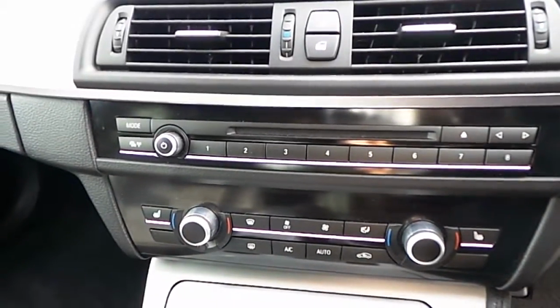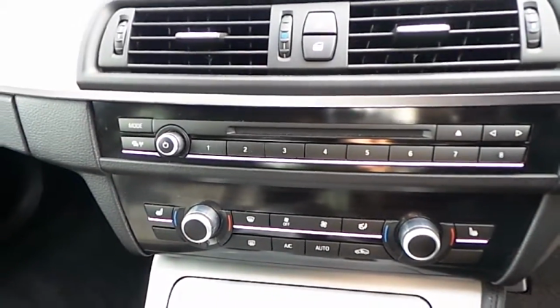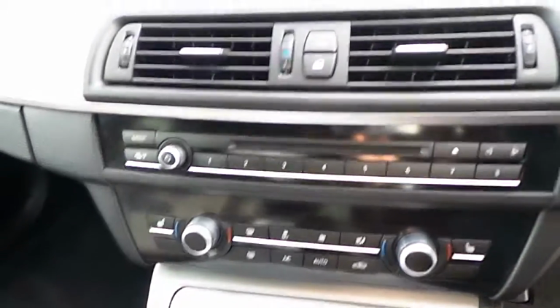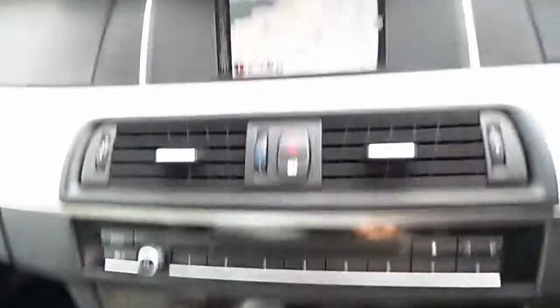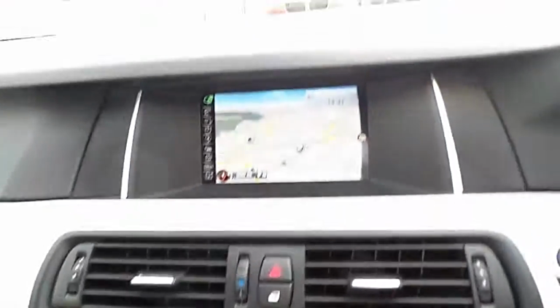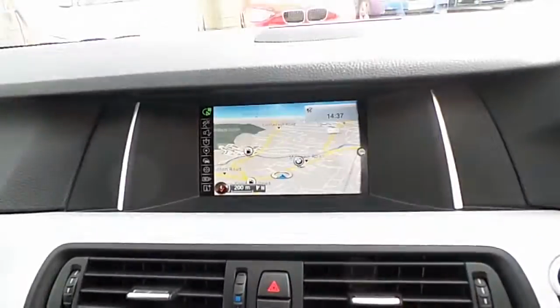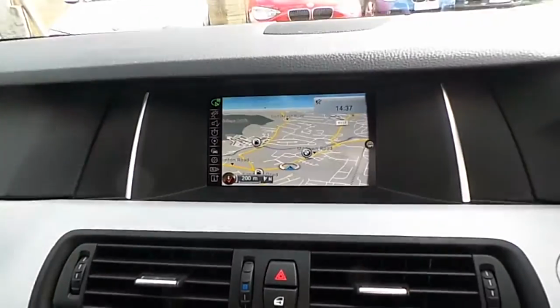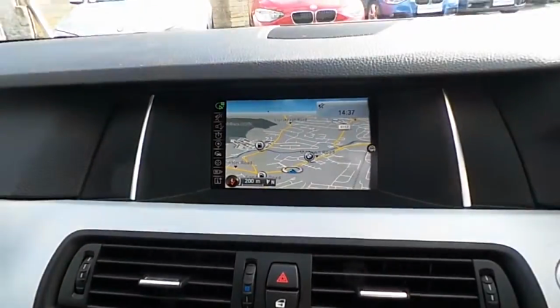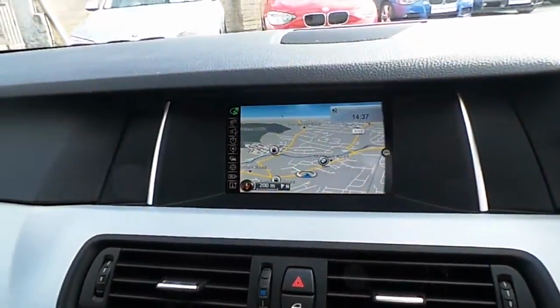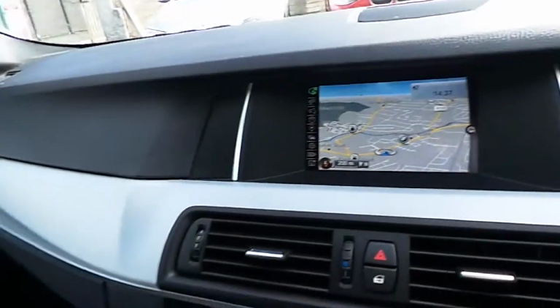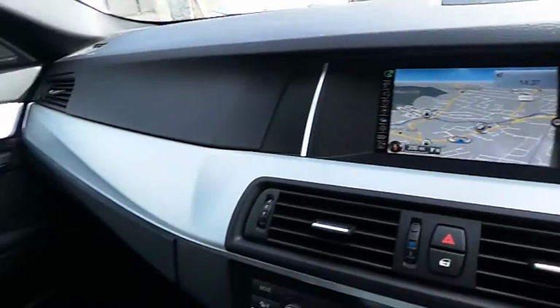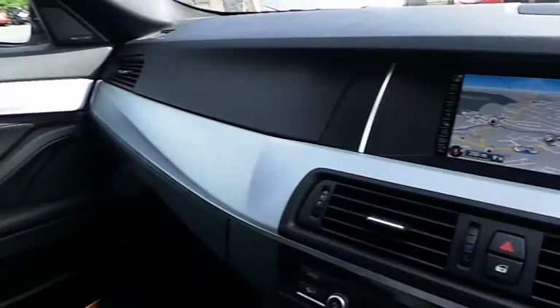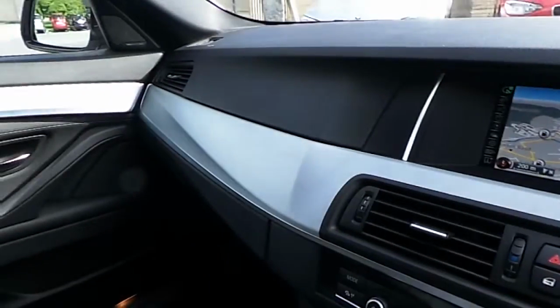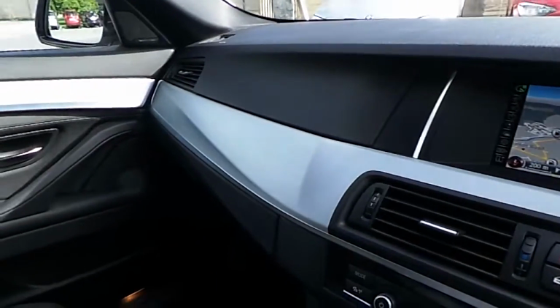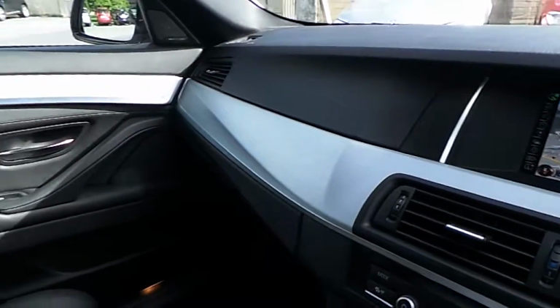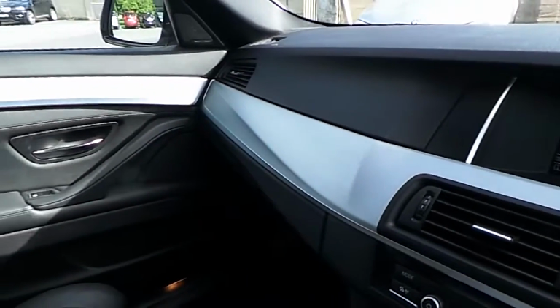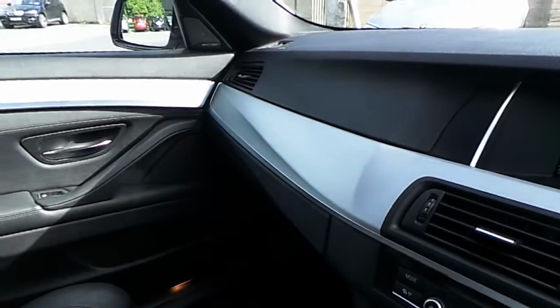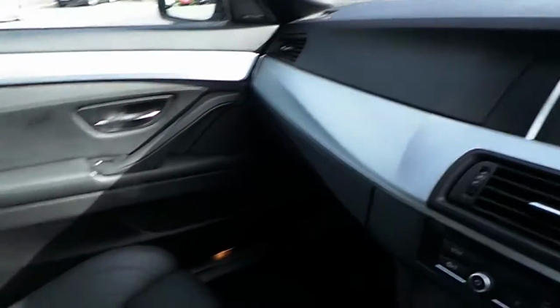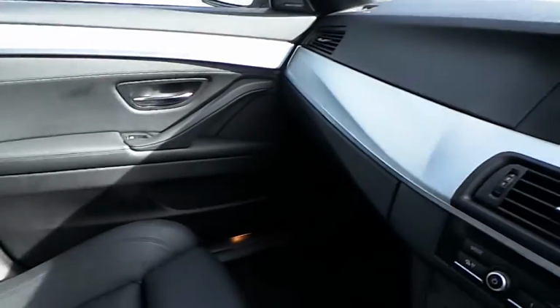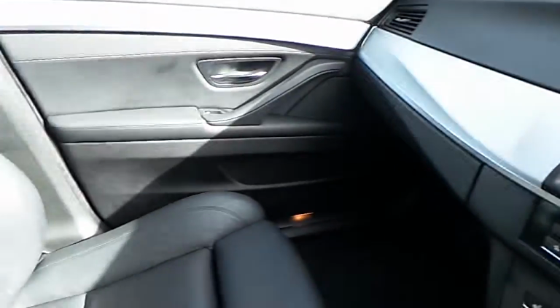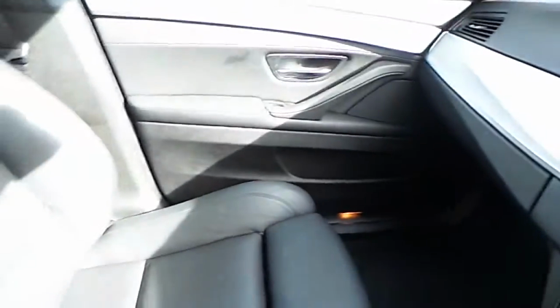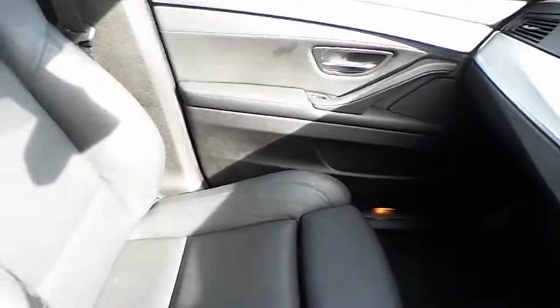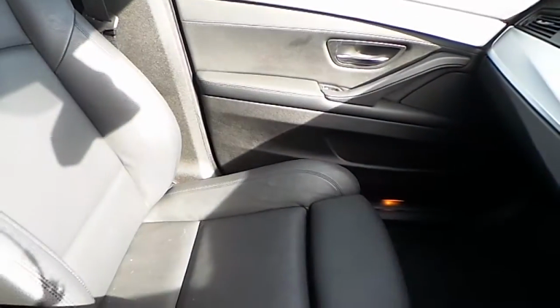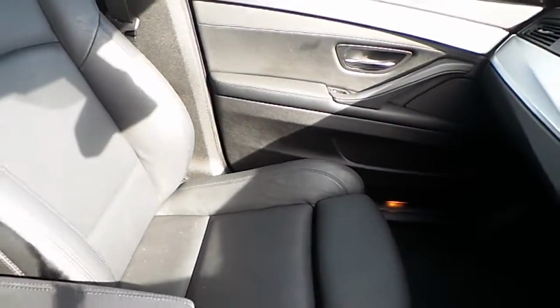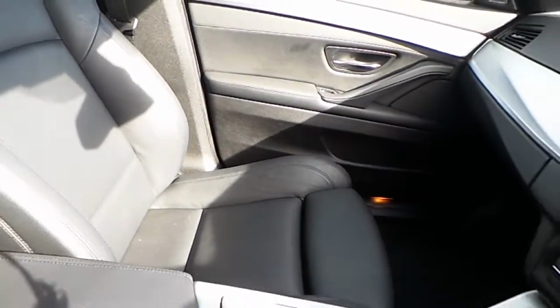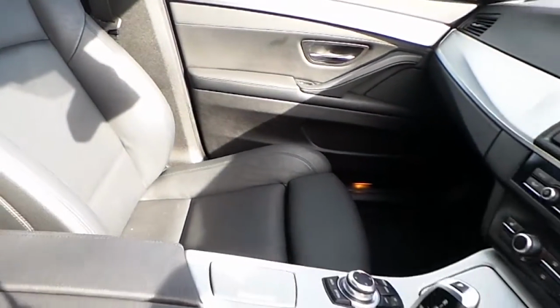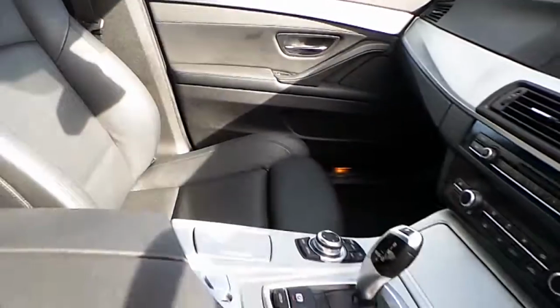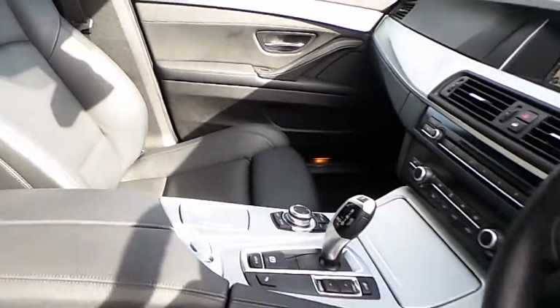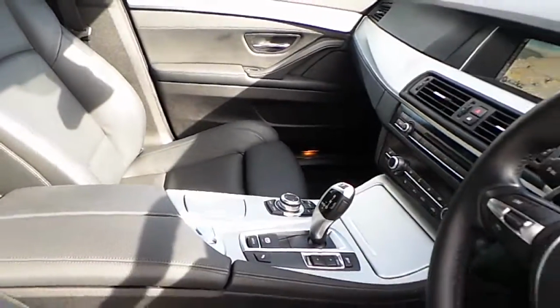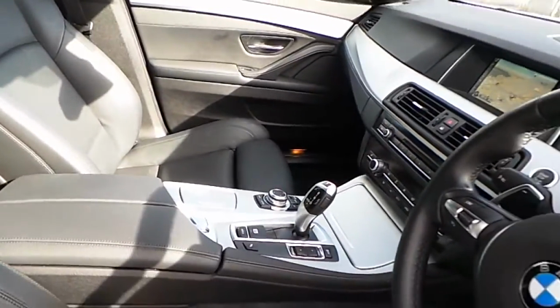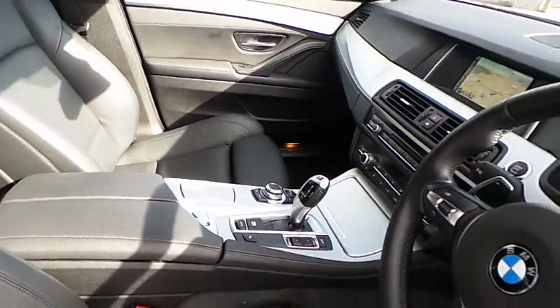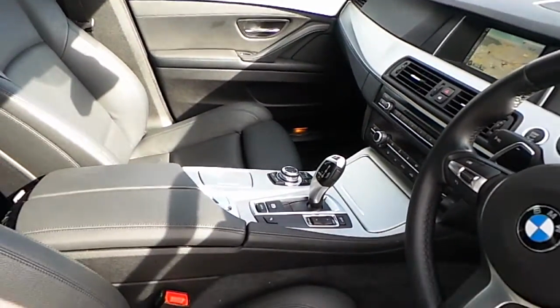We also have heated seats, CD radio, DAB digital radio, satellite navigation, brushed steel trim, and of course that black Dakota leather interior.